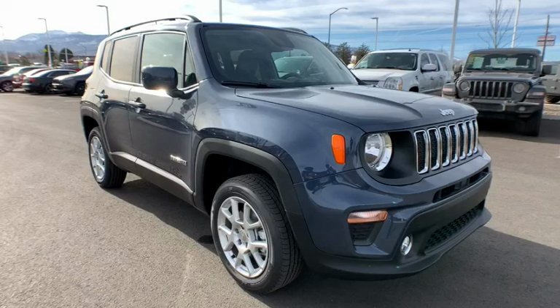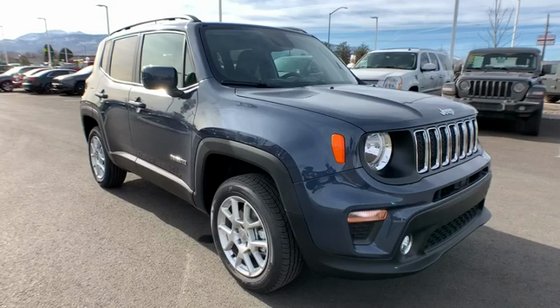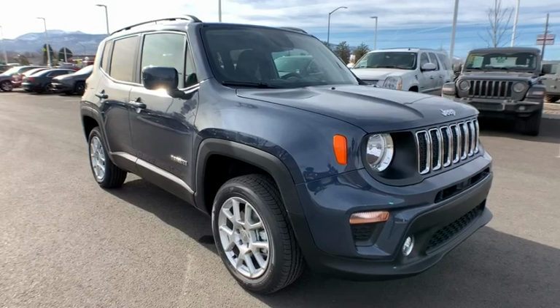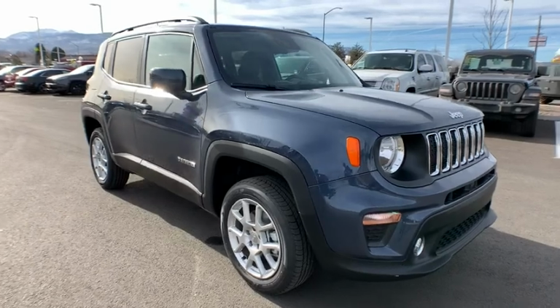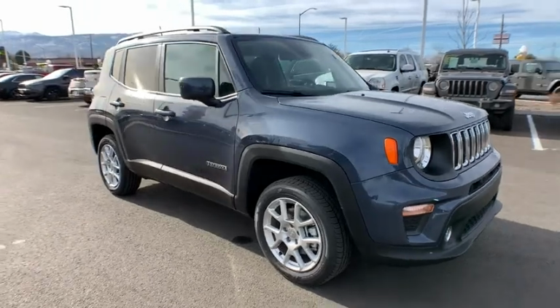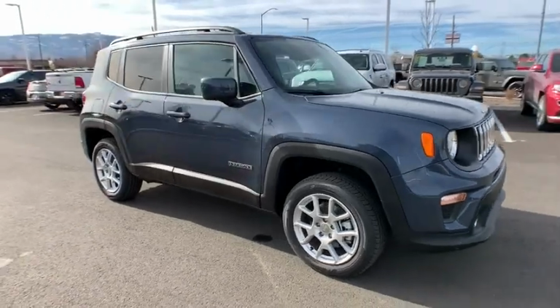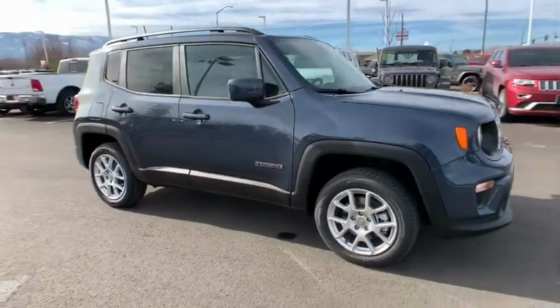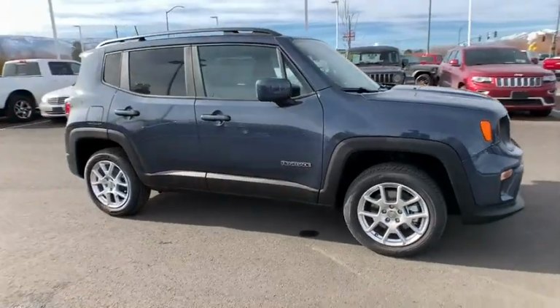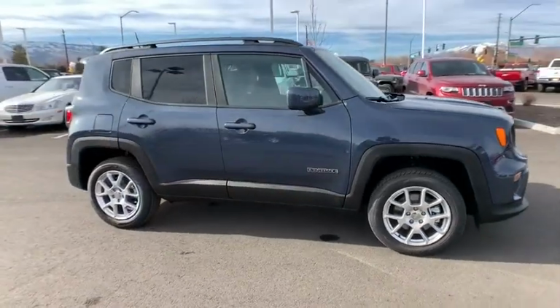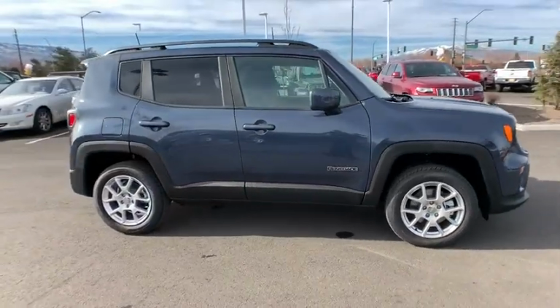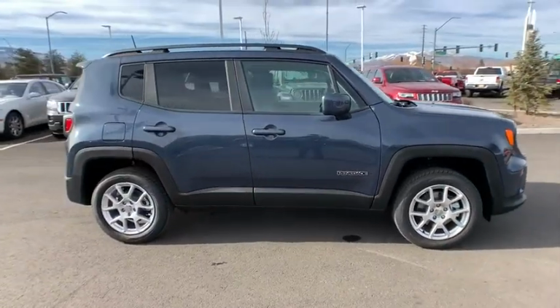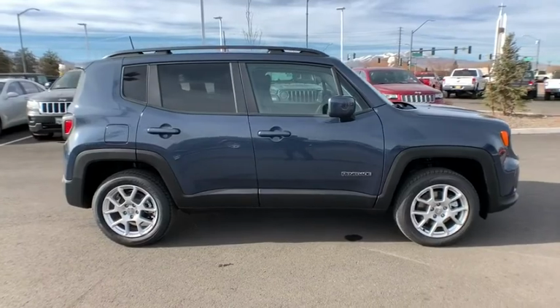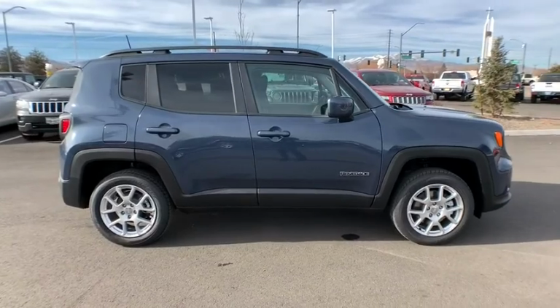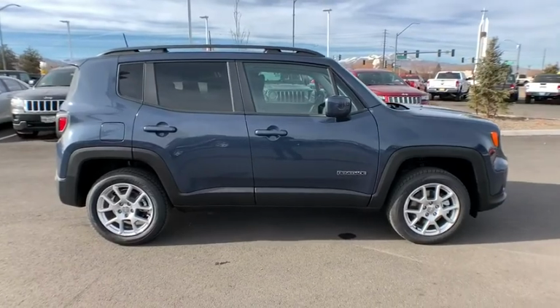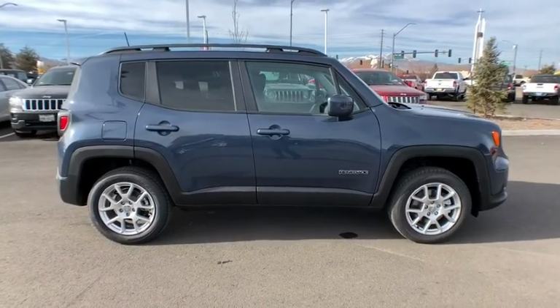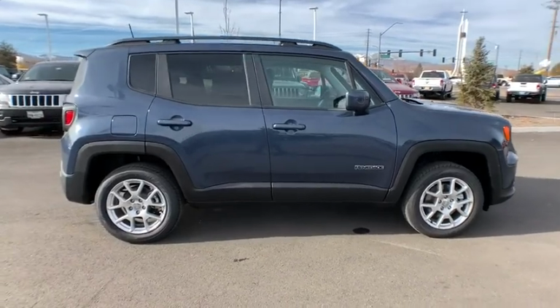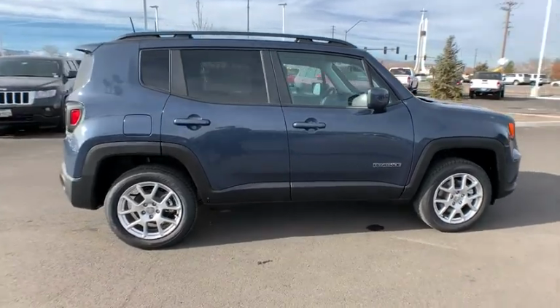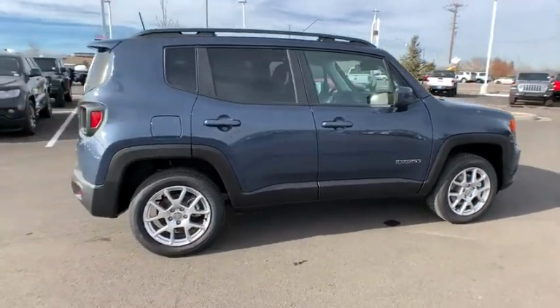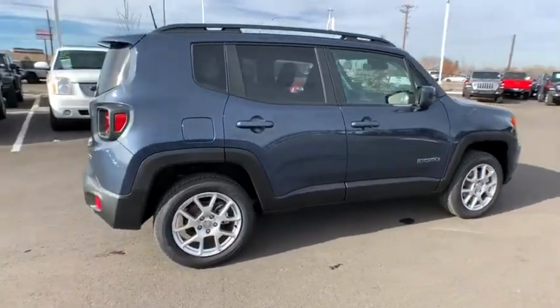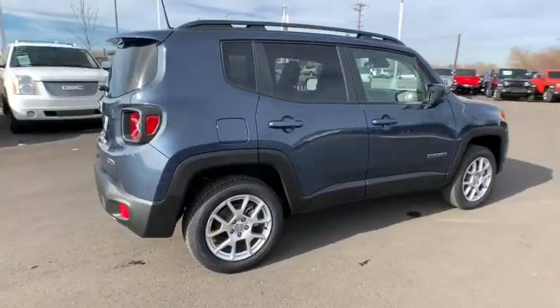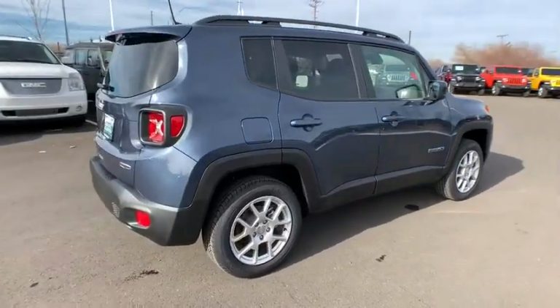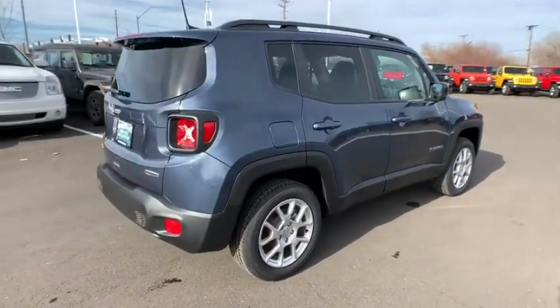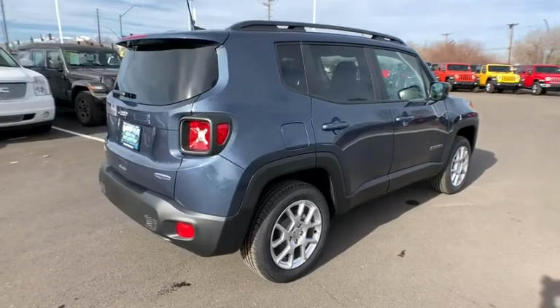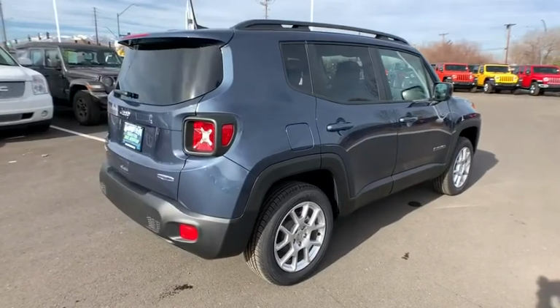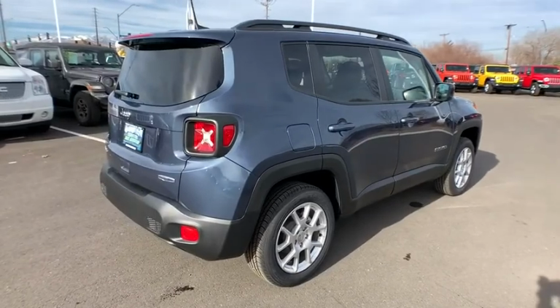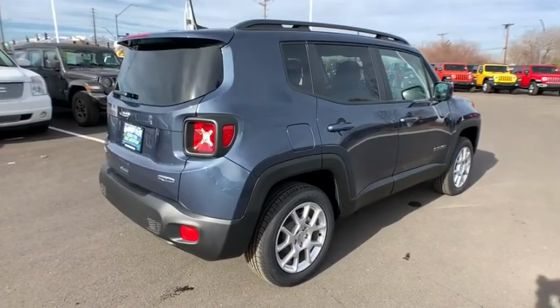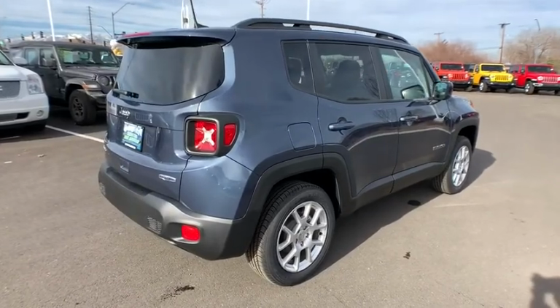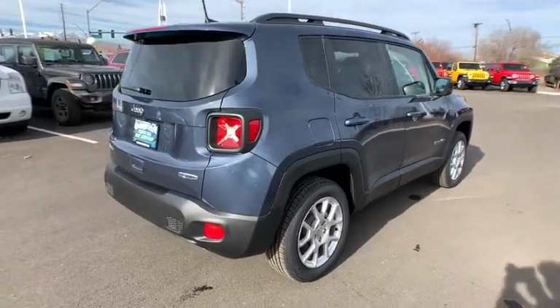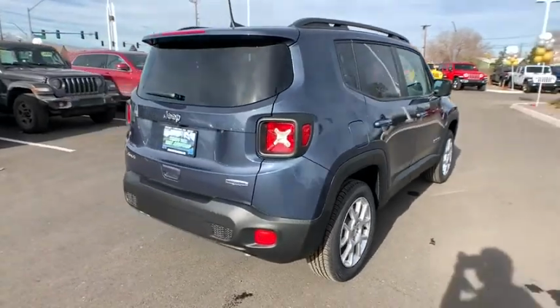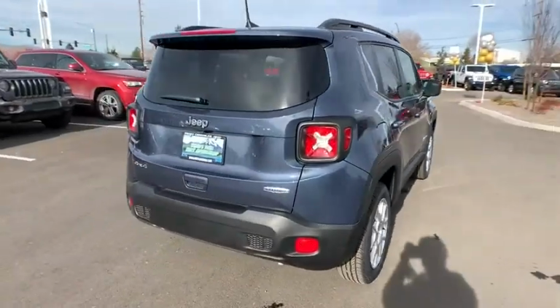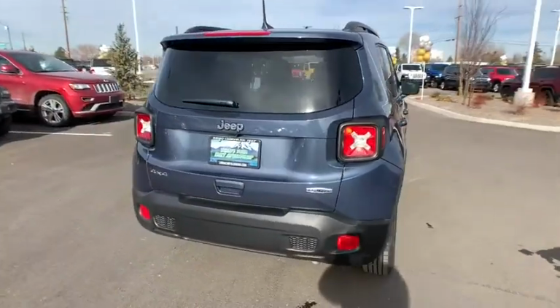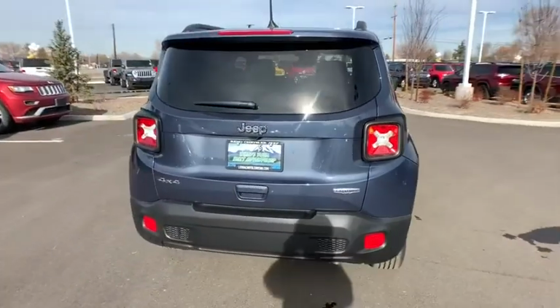Looking for the right vehicle? Check out the 2019 Jeep Renegade. The Jeep Renegade offers full-size capability built into a smaller SUV. It's an incredible combo of smart technology, cool colors, and innovative materials.